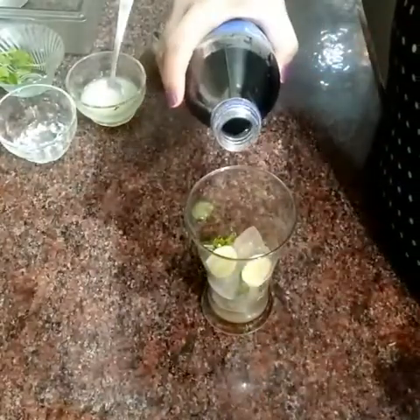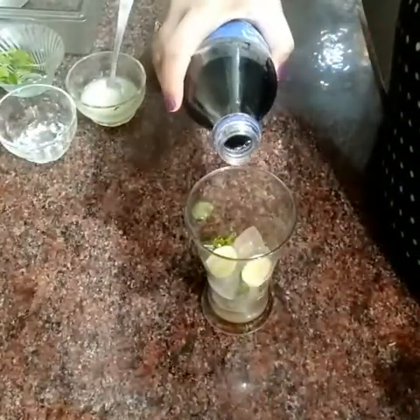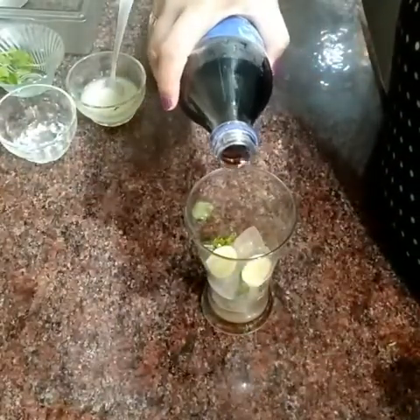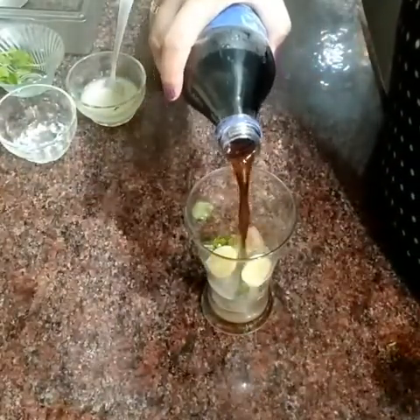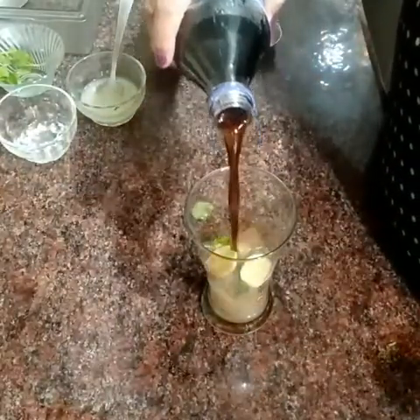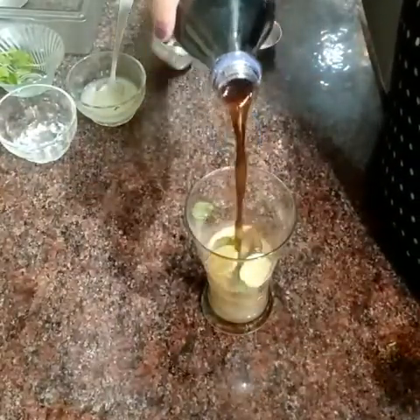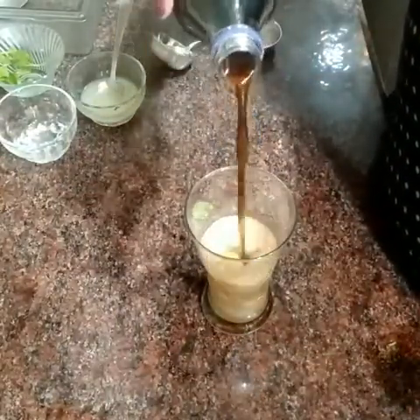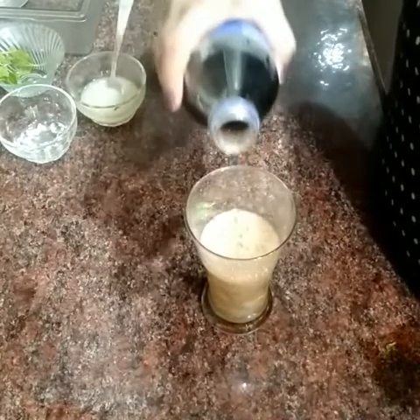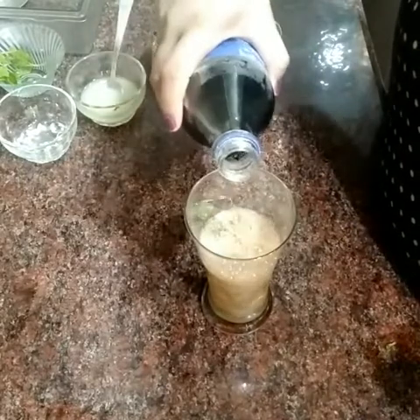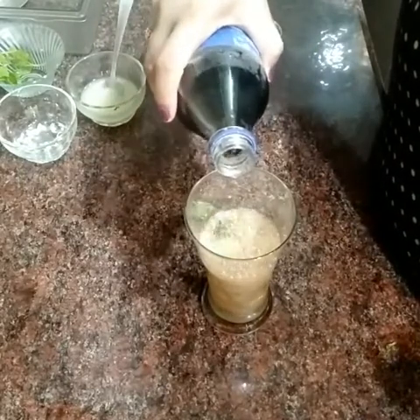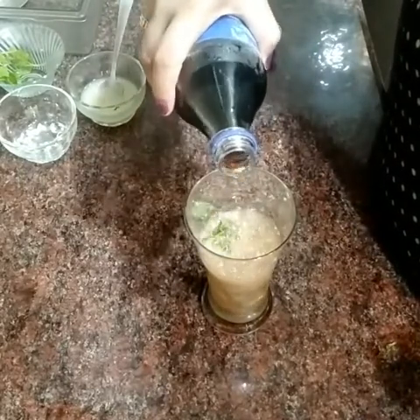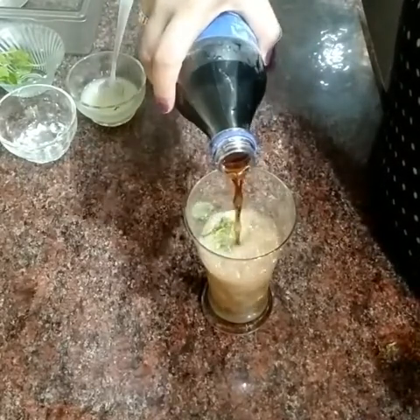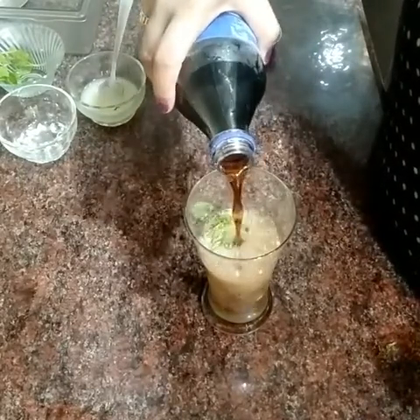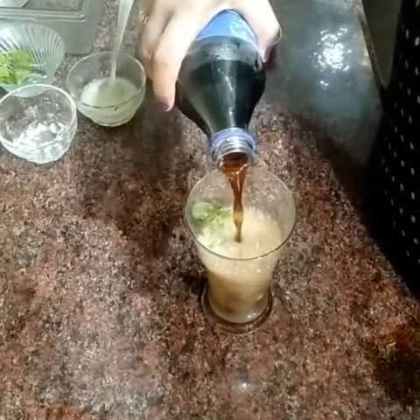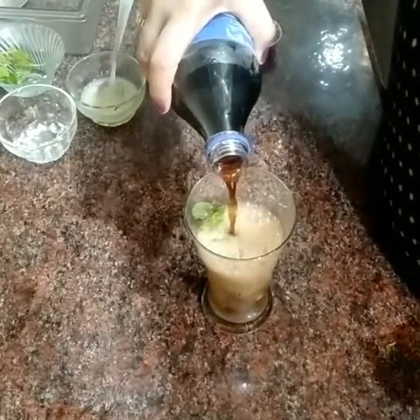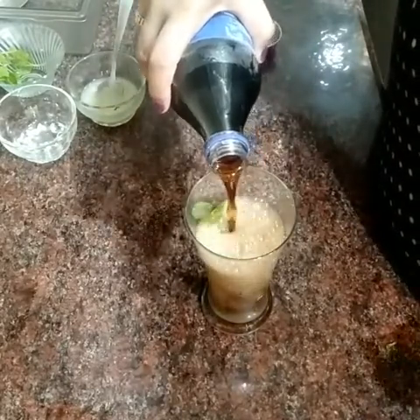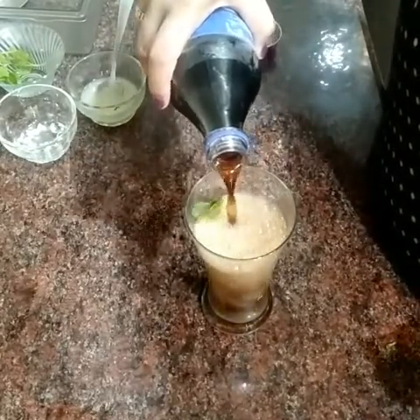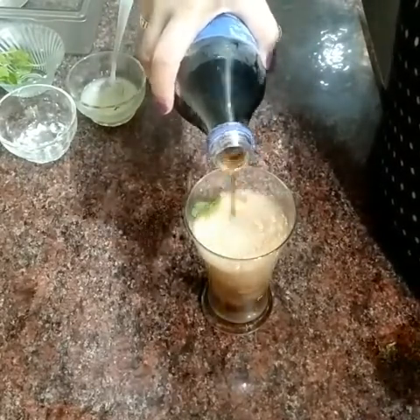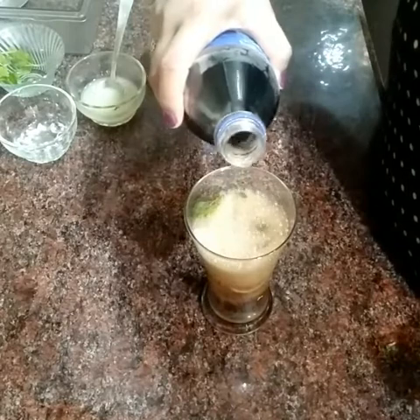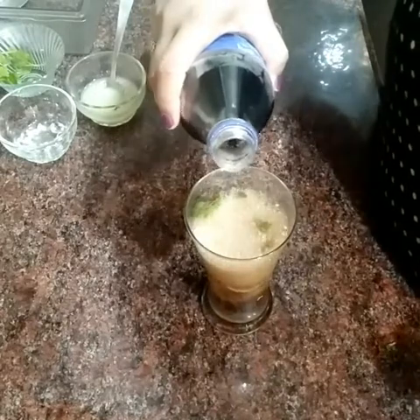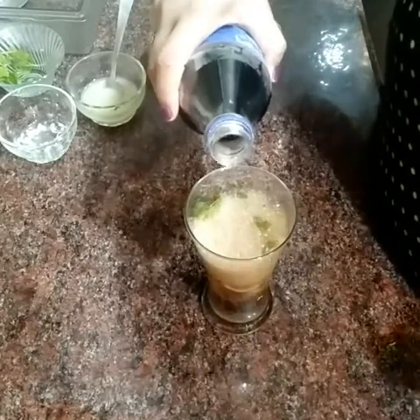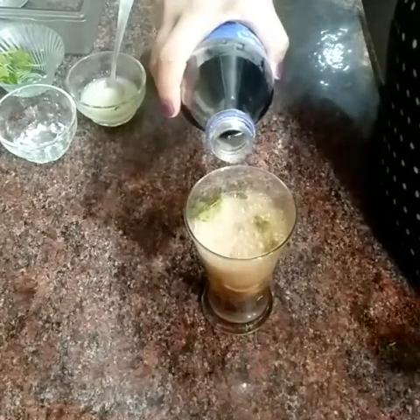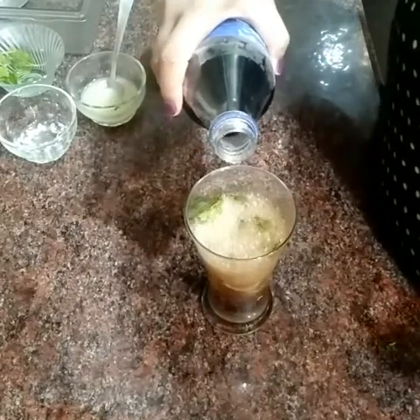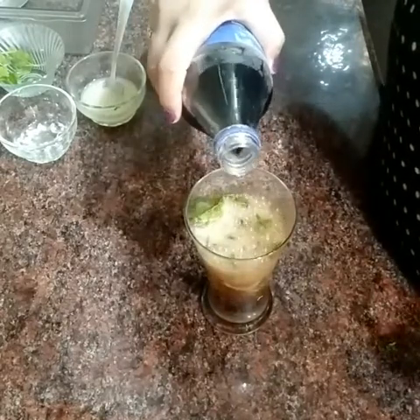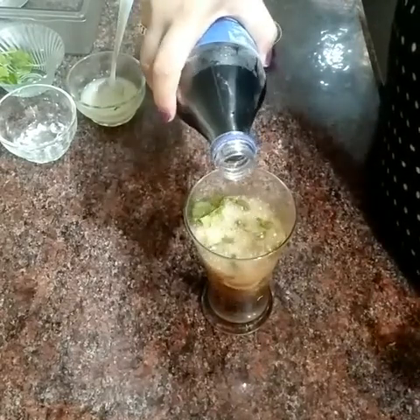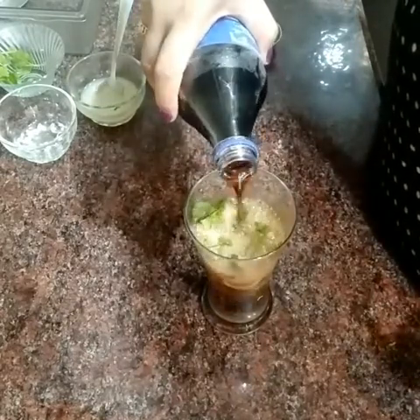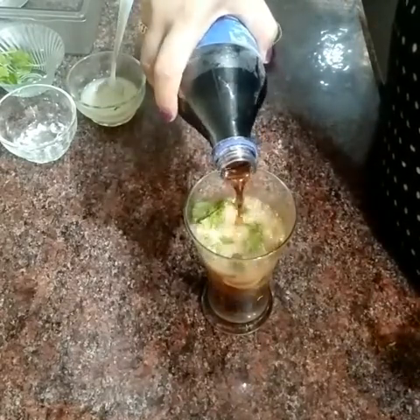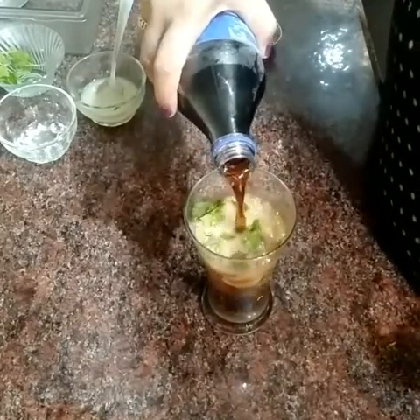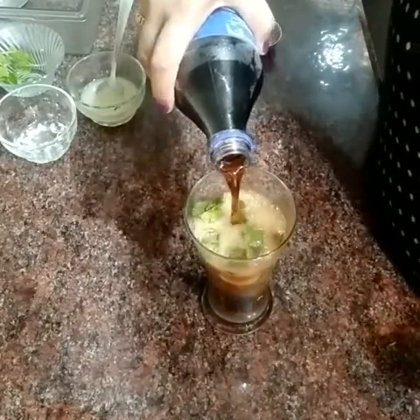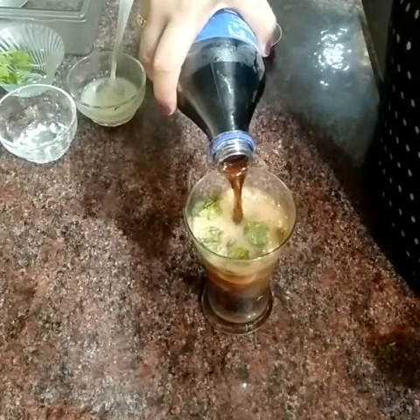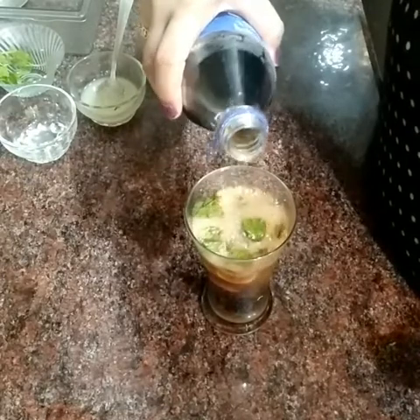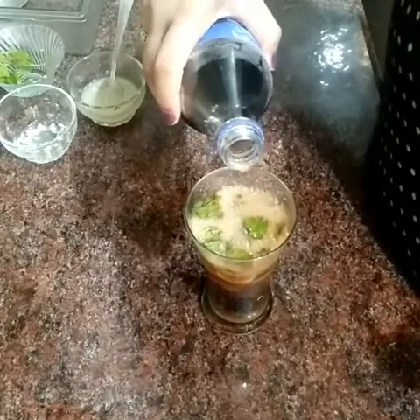Now we will add Thumbs Up. When you add Thumbs Up or soda to the glass, add a little bit at a time because the bubbles will come up to the top. Then we will add a little bit more and decorate with lemon slices.